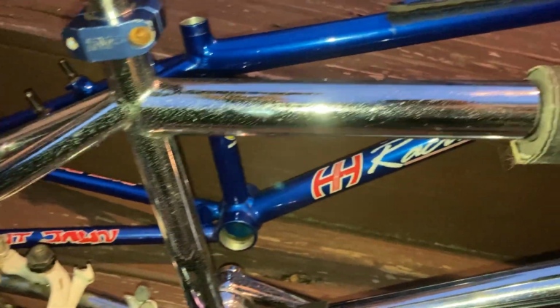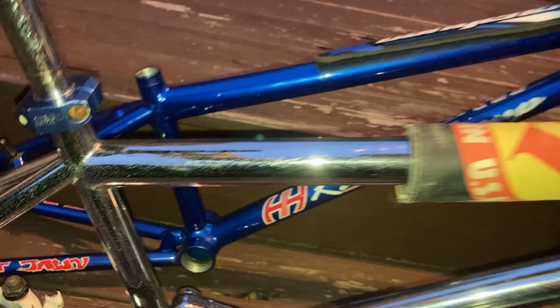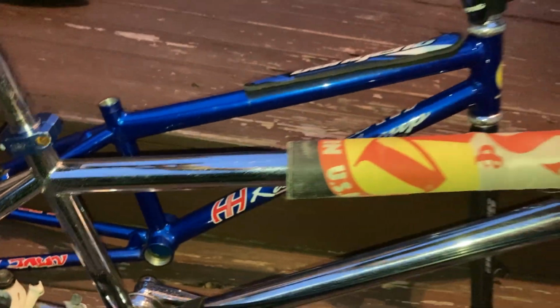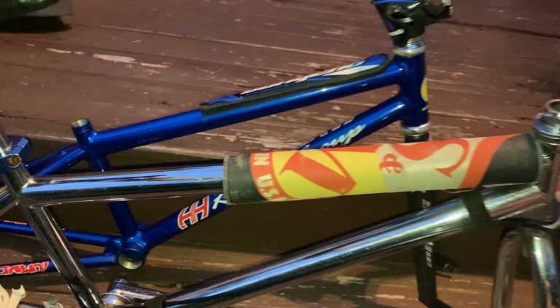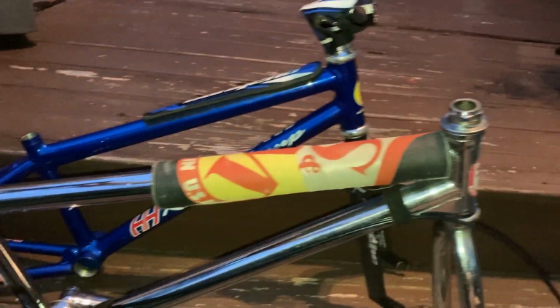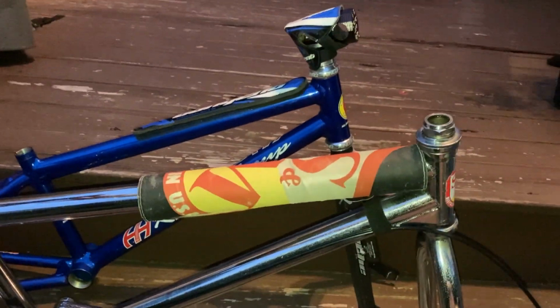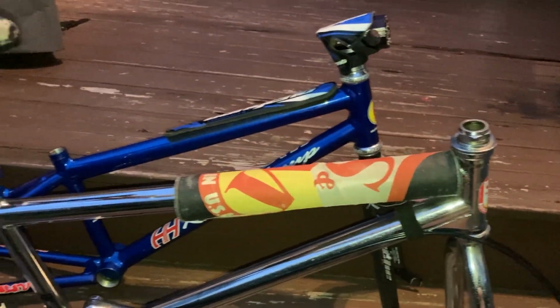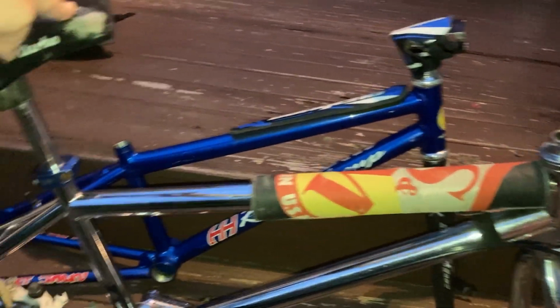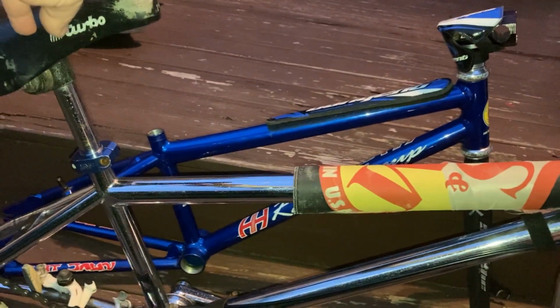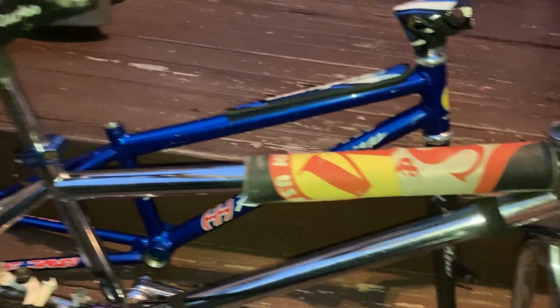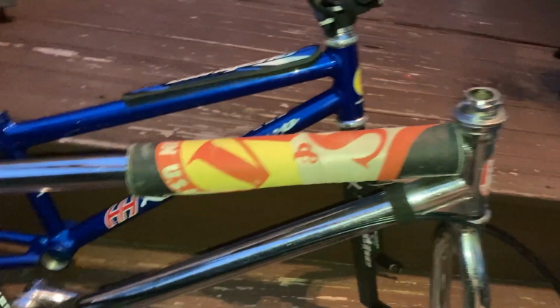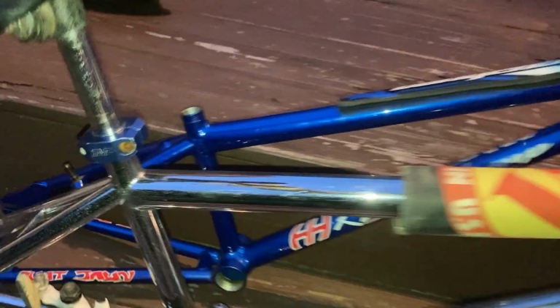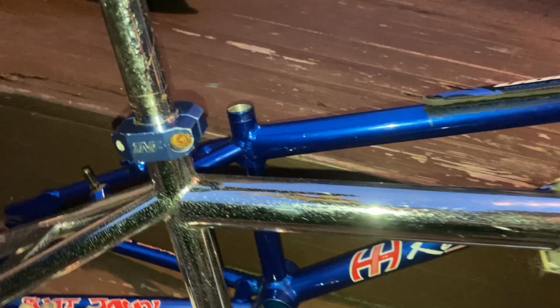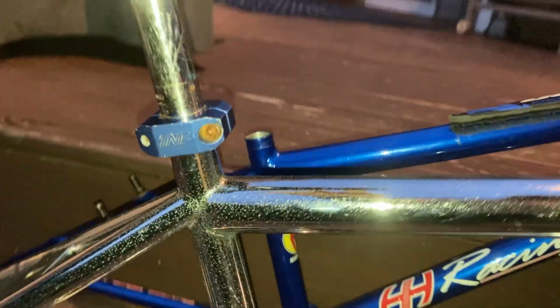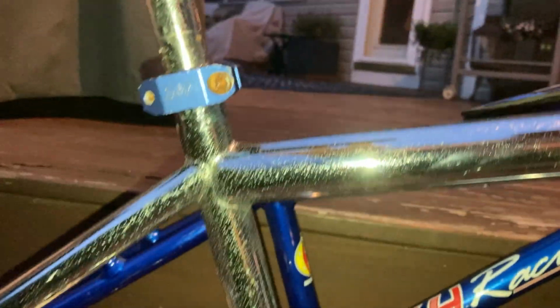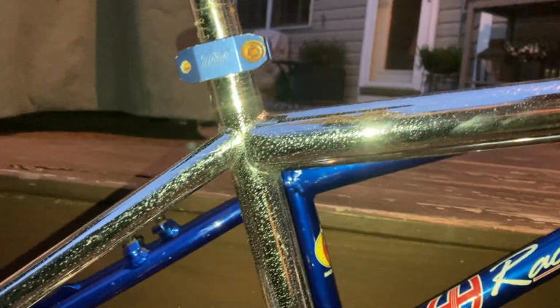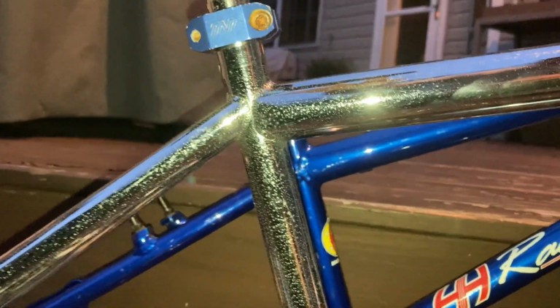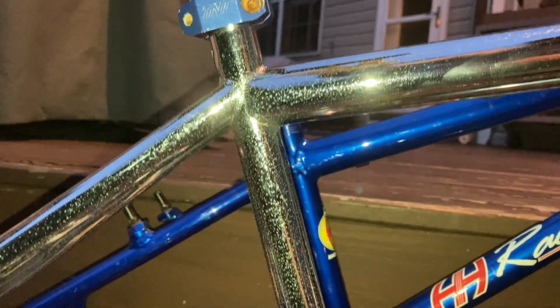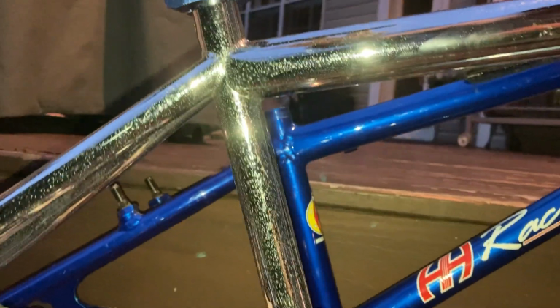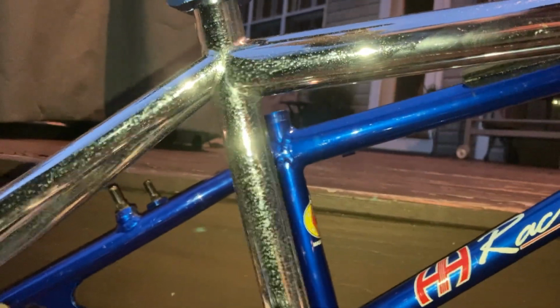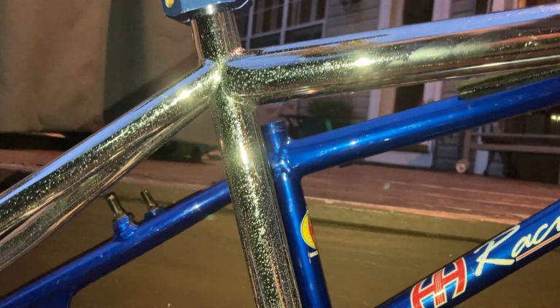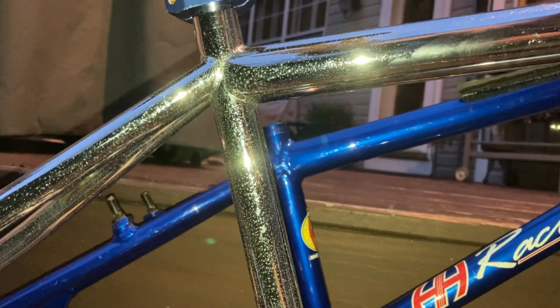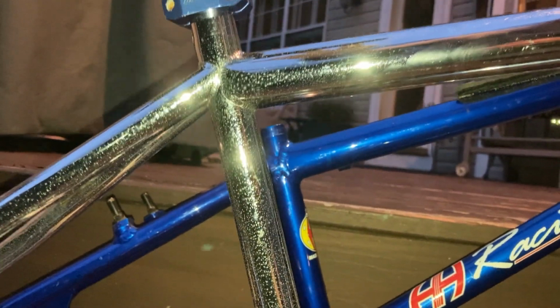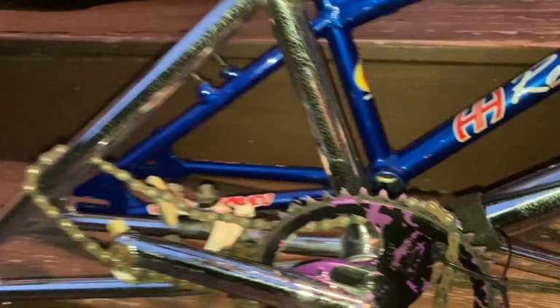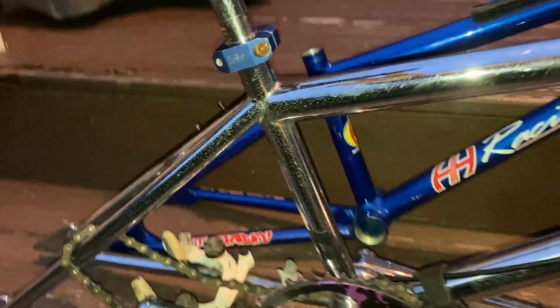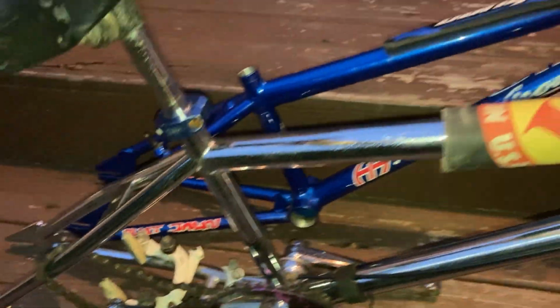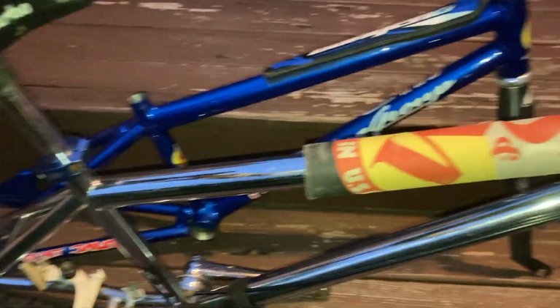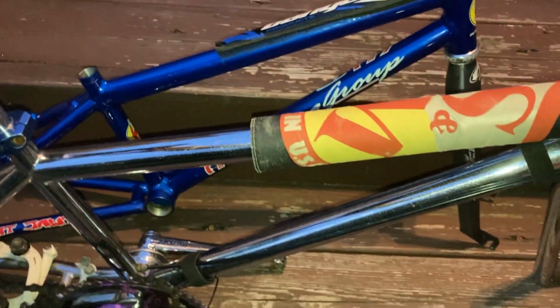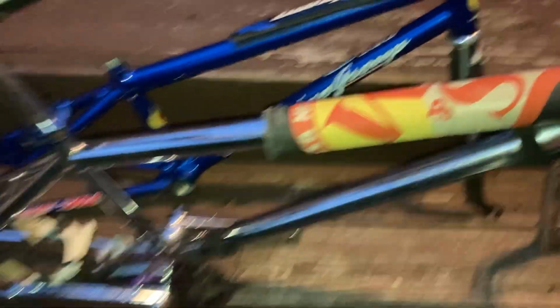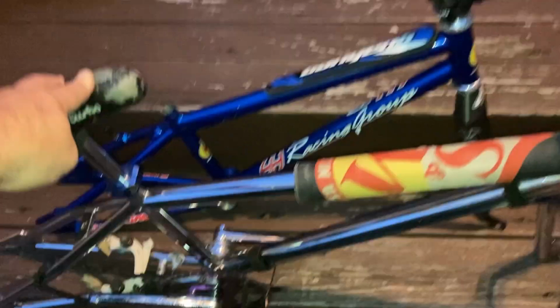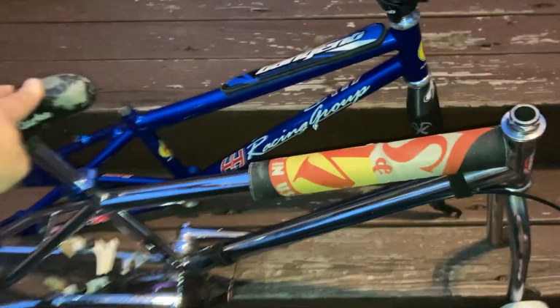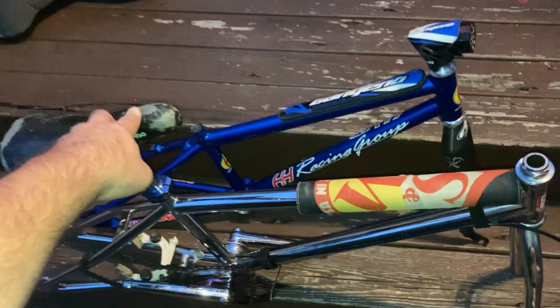You can see how much shorter the top tube is, for example, and how much lower the seat tube is. It's a very visually smaller frame.